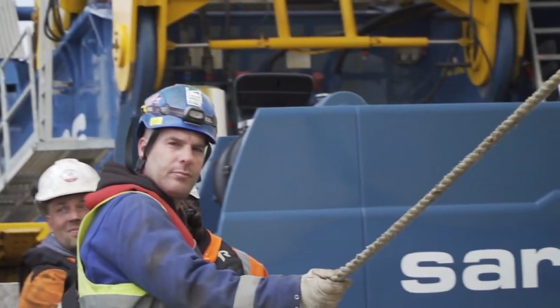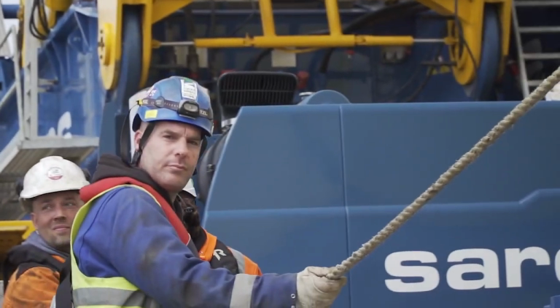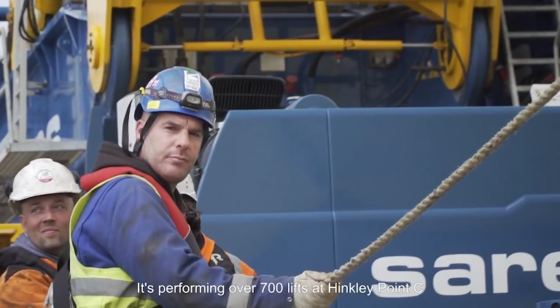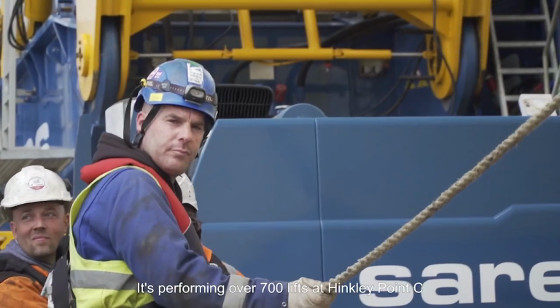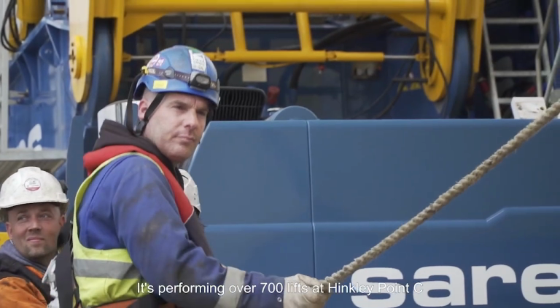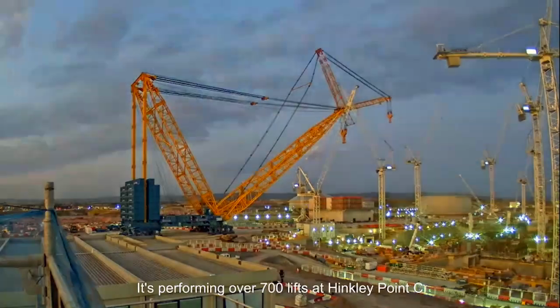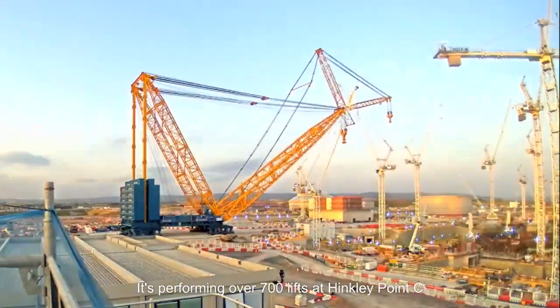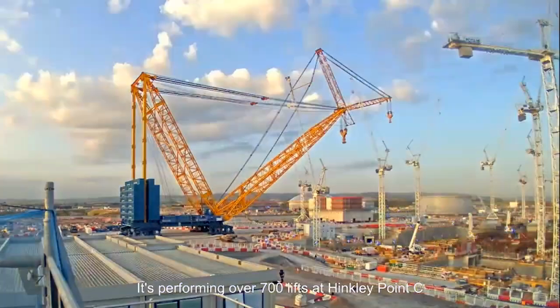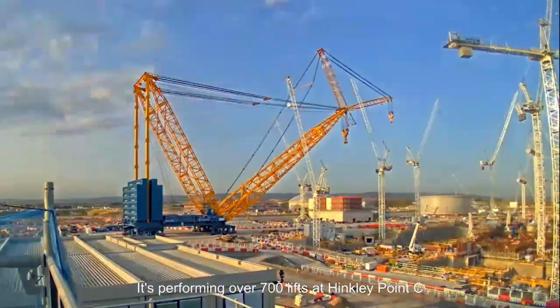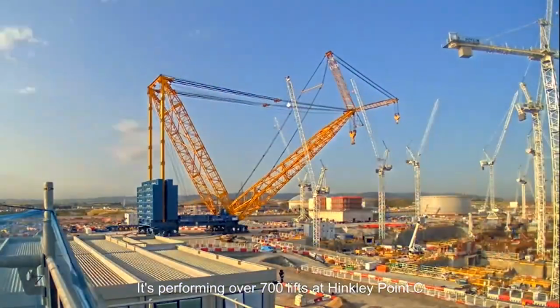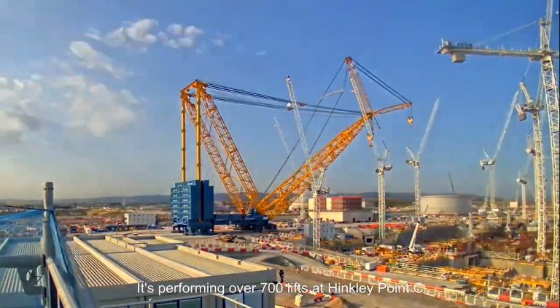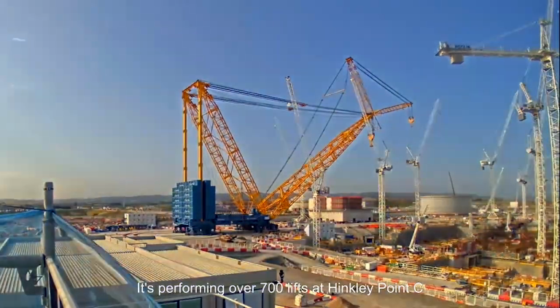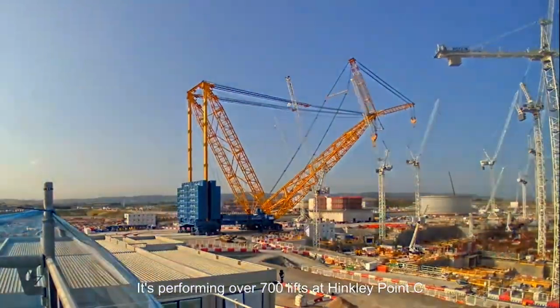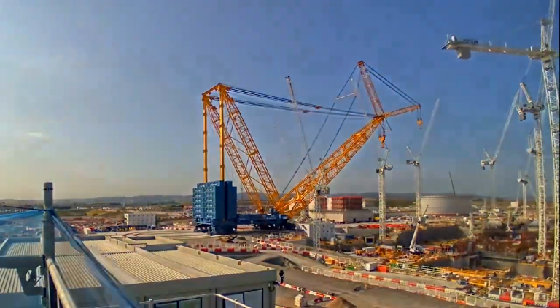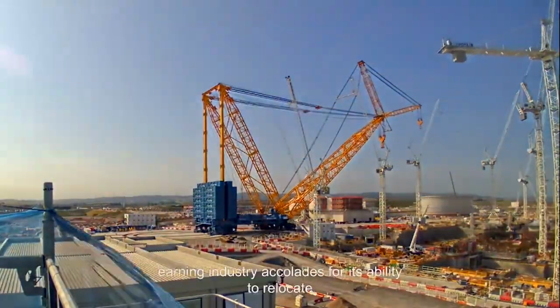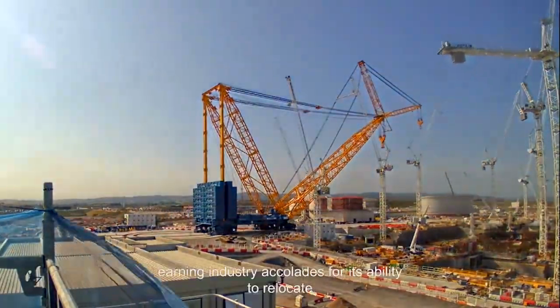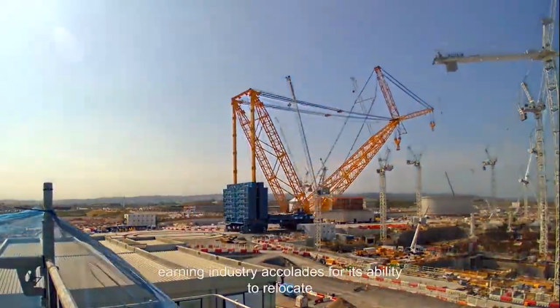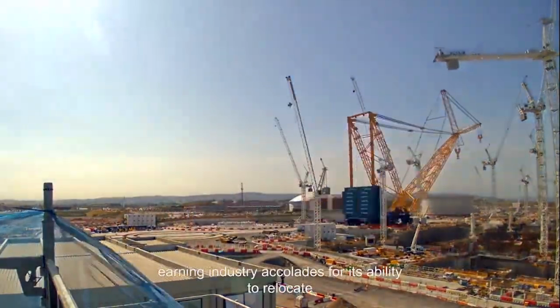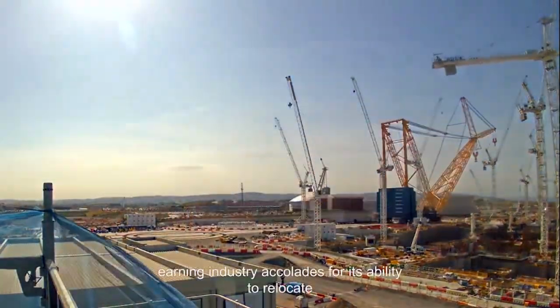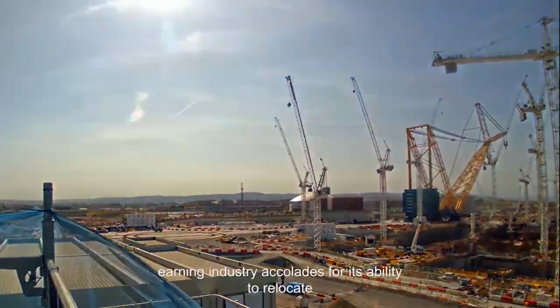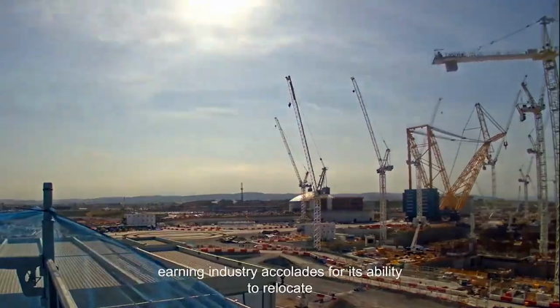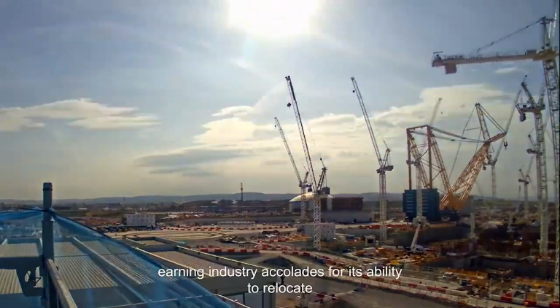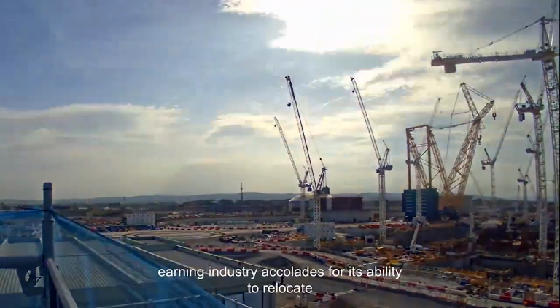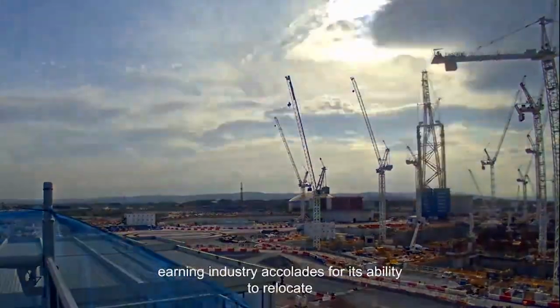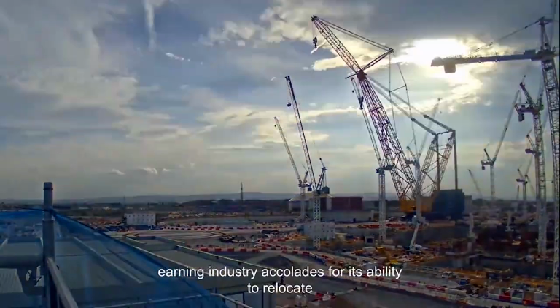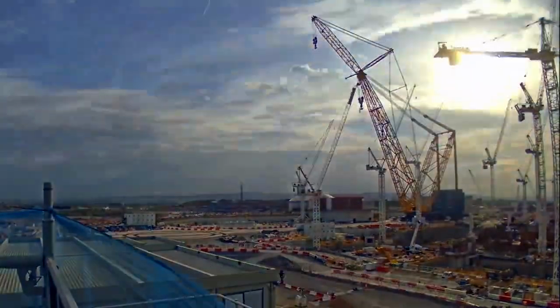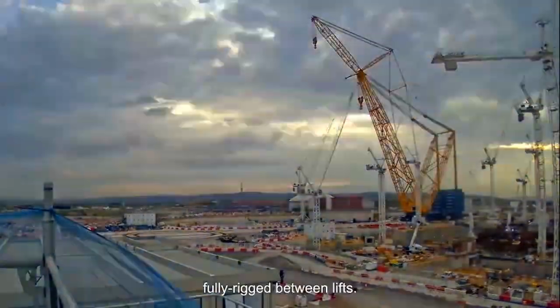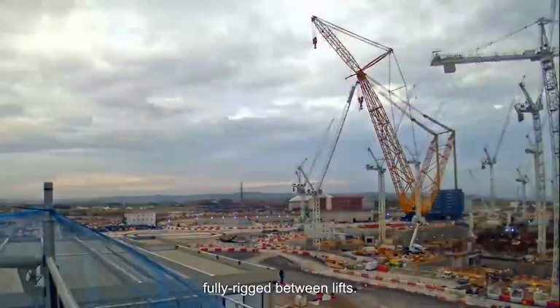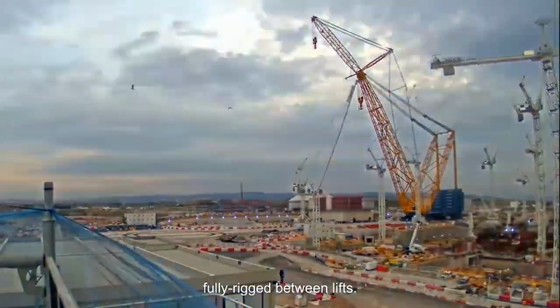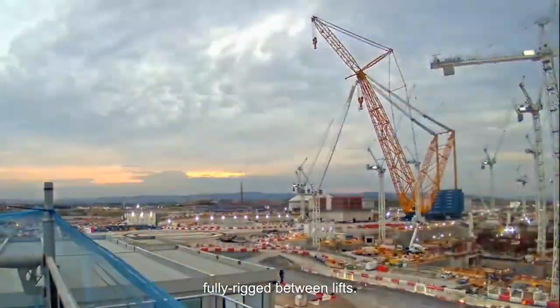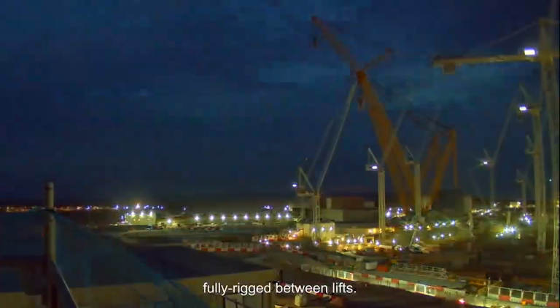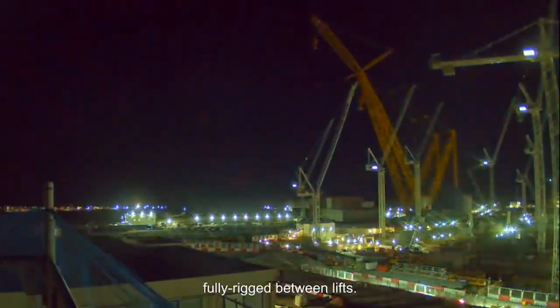It's performing over 700 lifts at Hinkley Point C, earning industry accolades for its ability to relocate fully rigged between lifts.